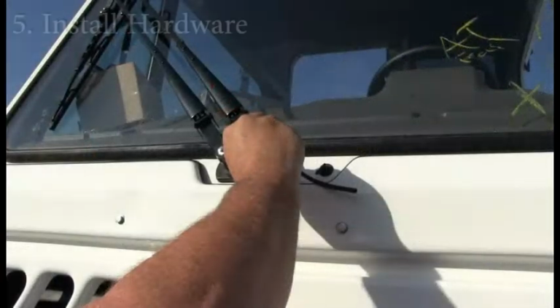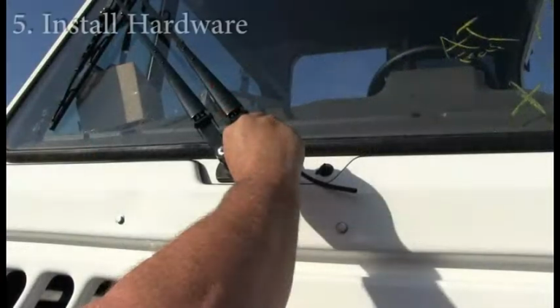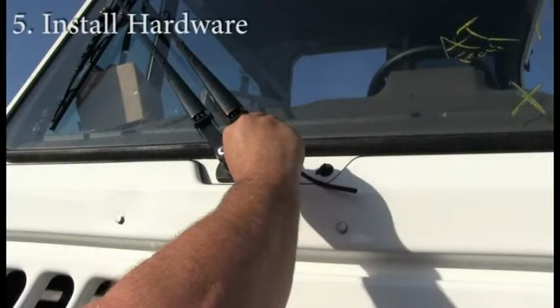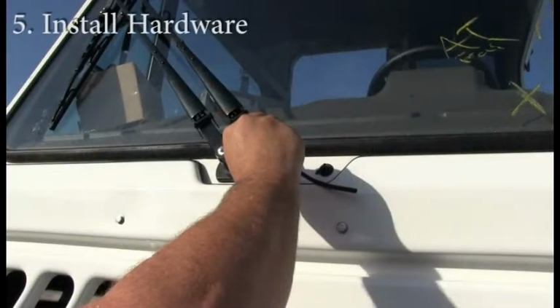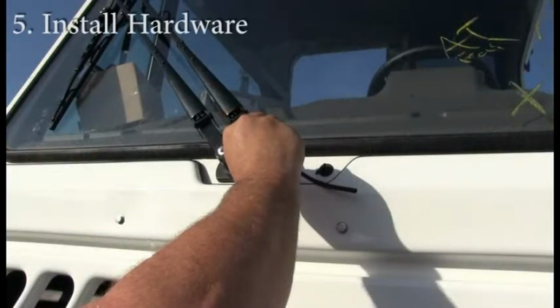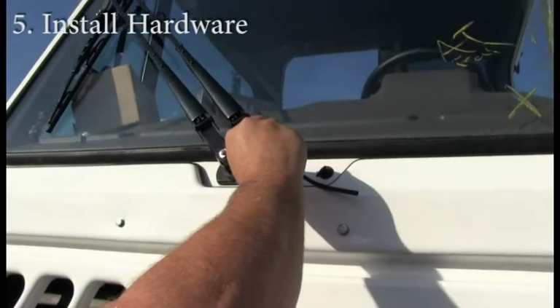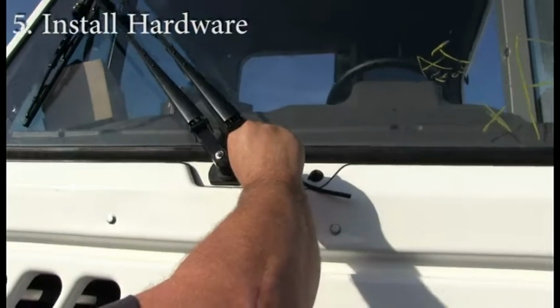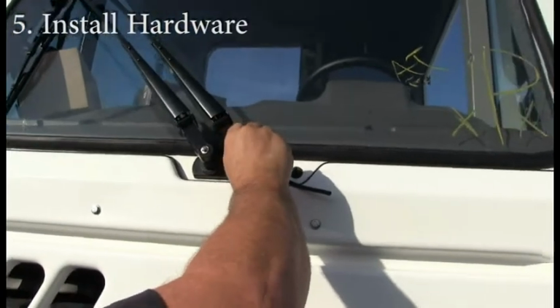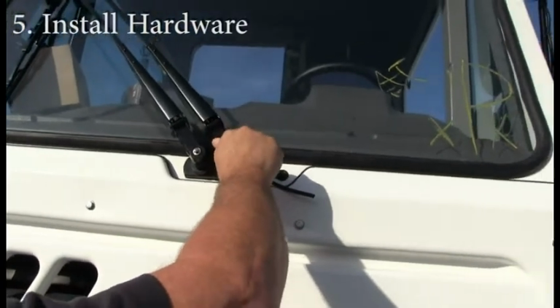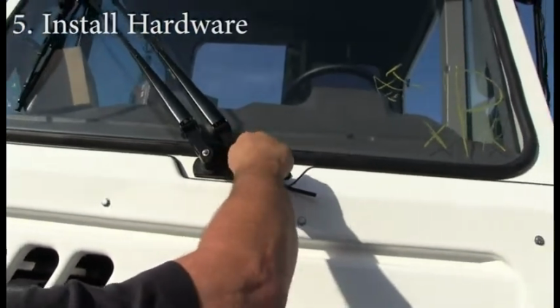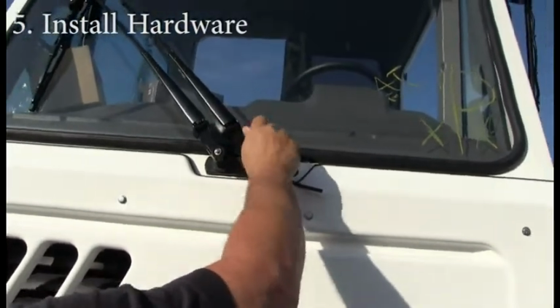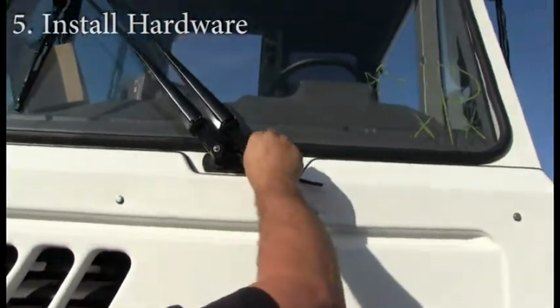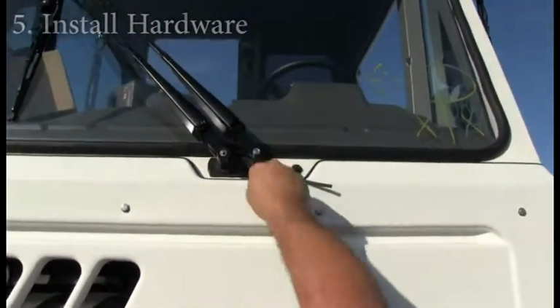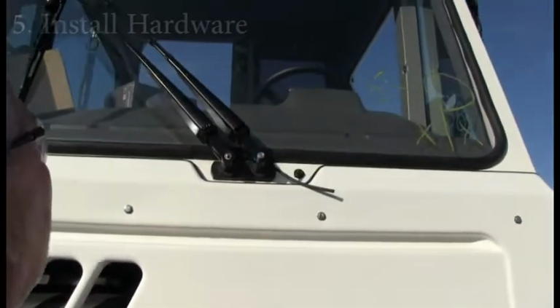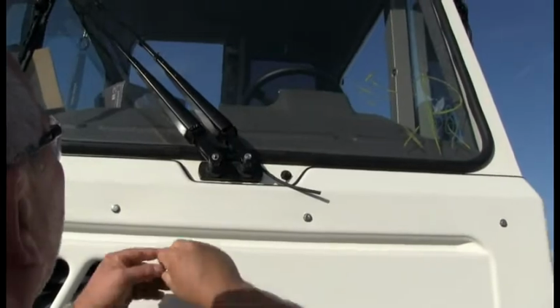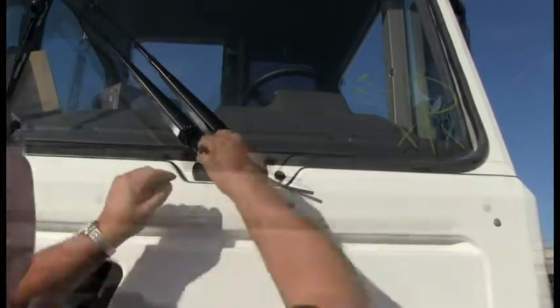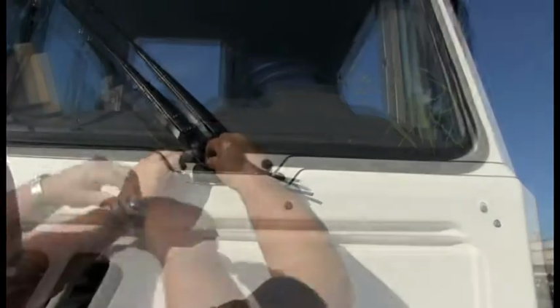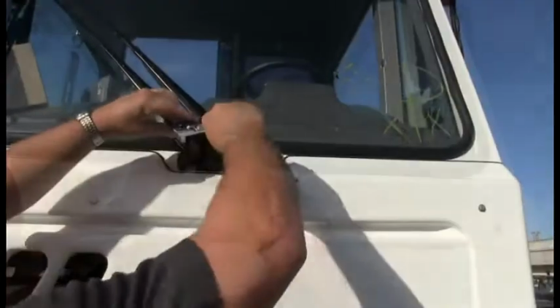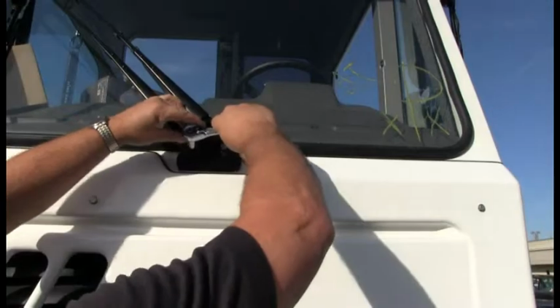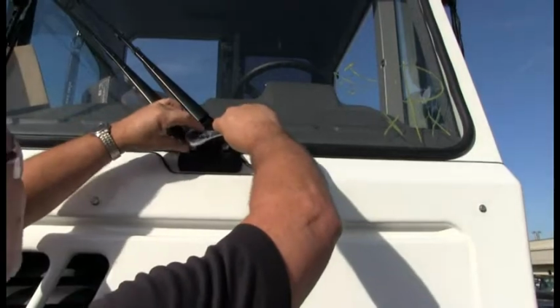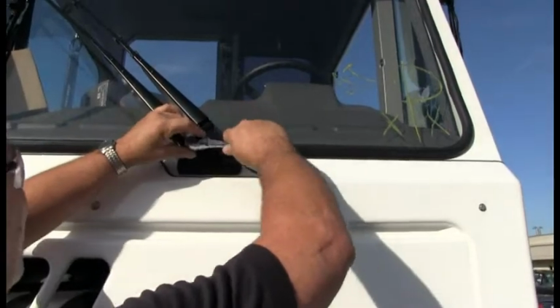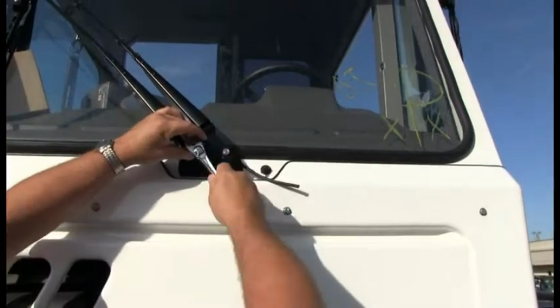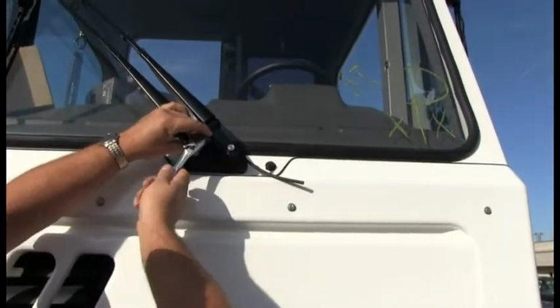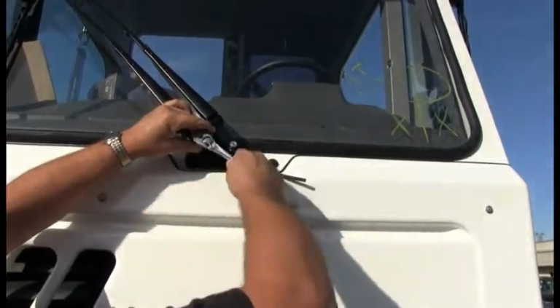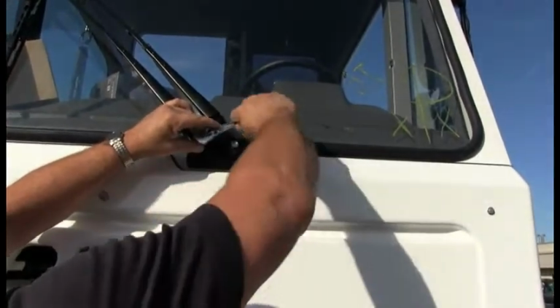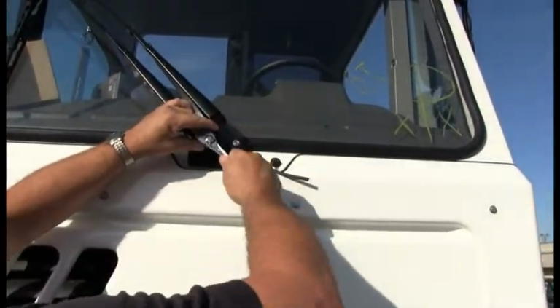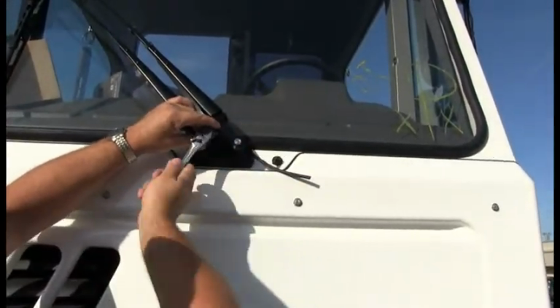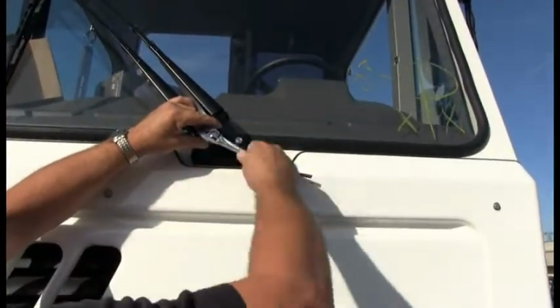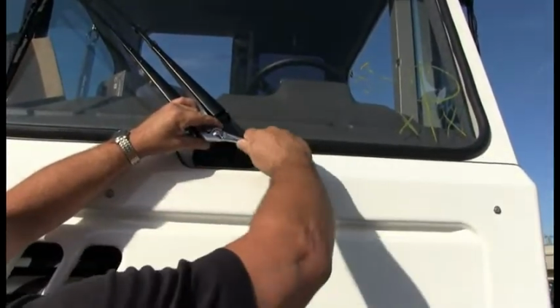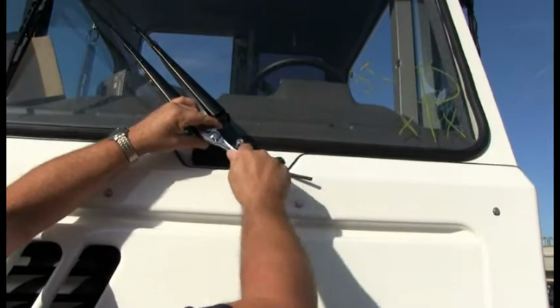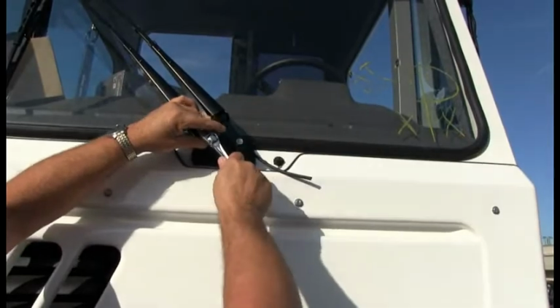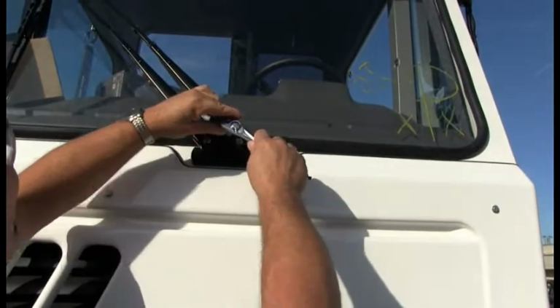Step 5: Install hardware. Install nuts and washers onto the shaft and tighten to 10 to 13 foot-pounds. Be sure not to tighten all the way in preparation for the next step.